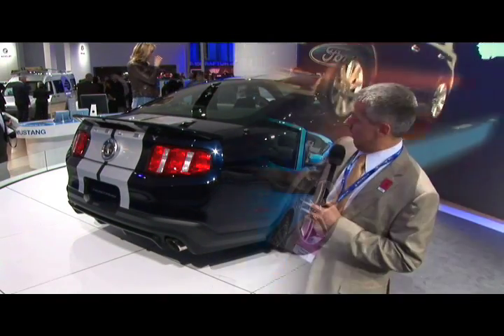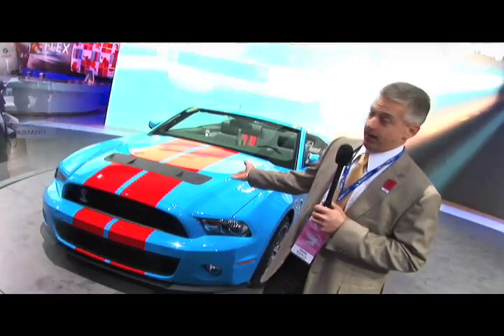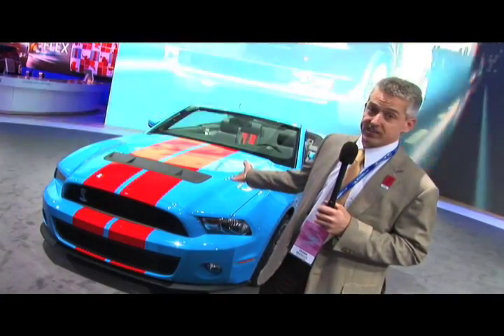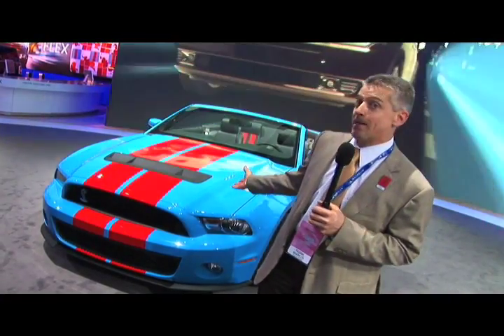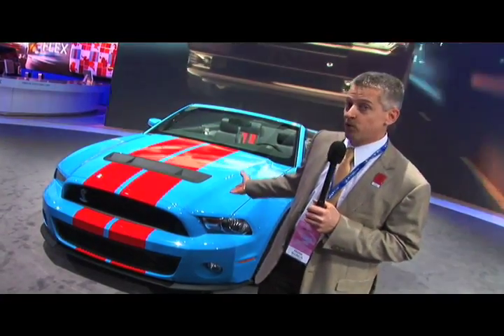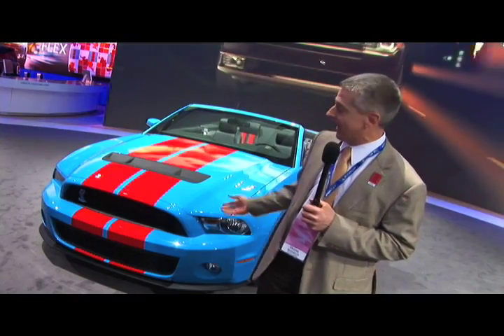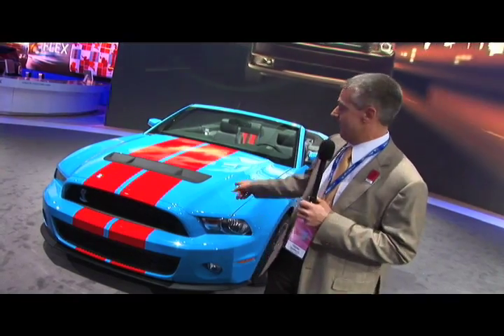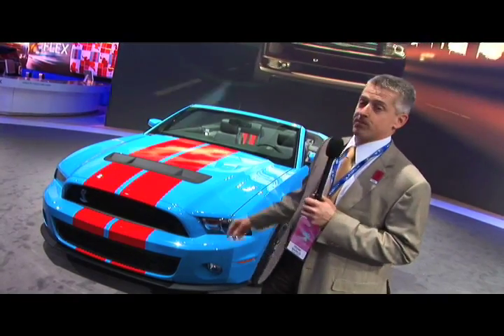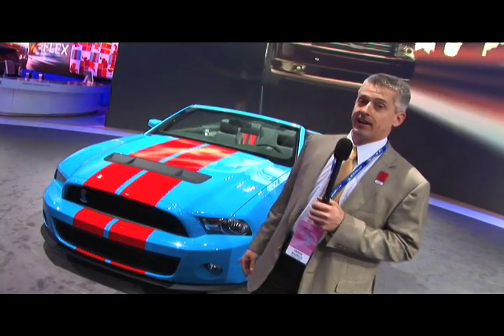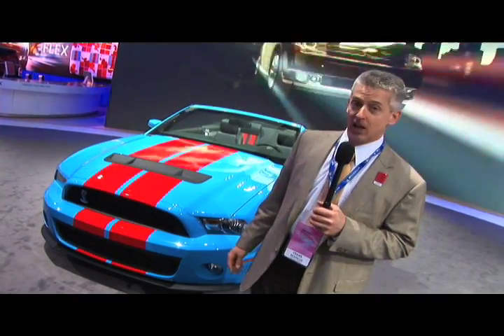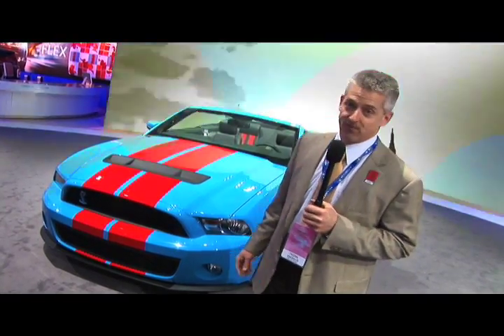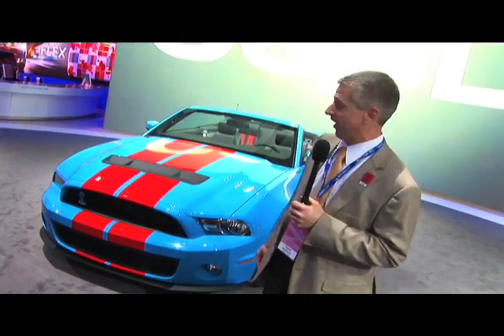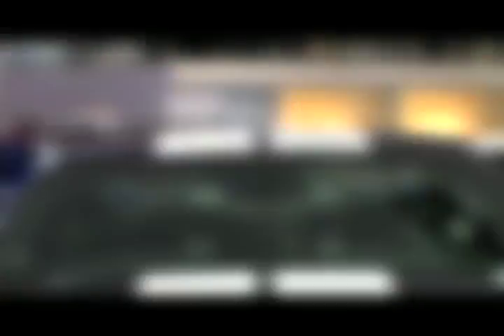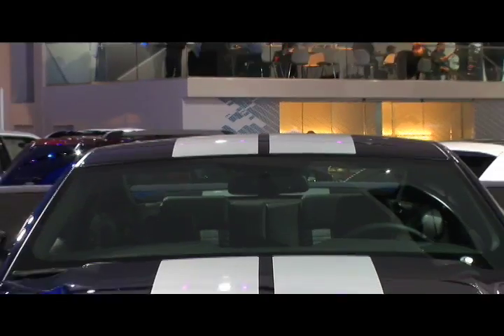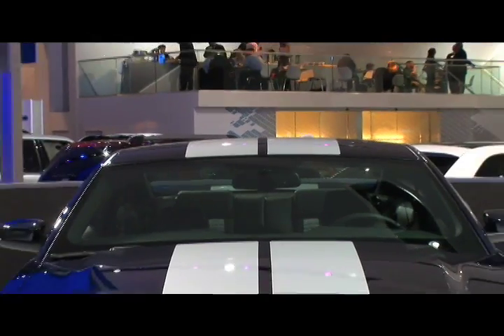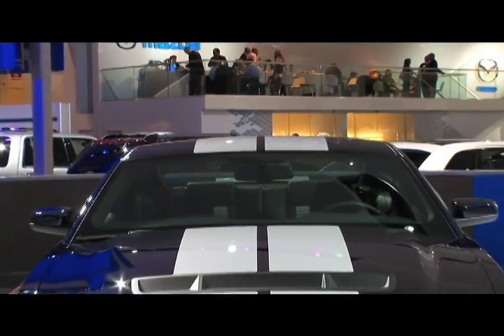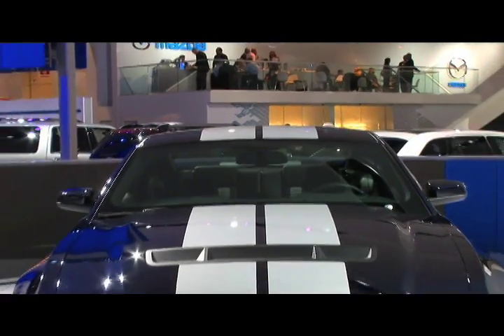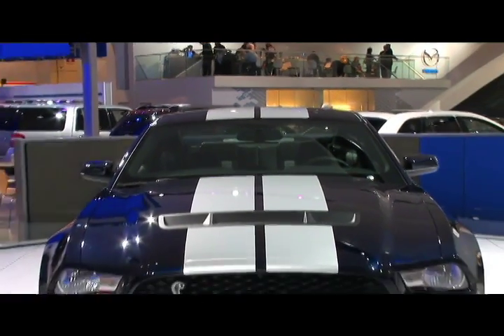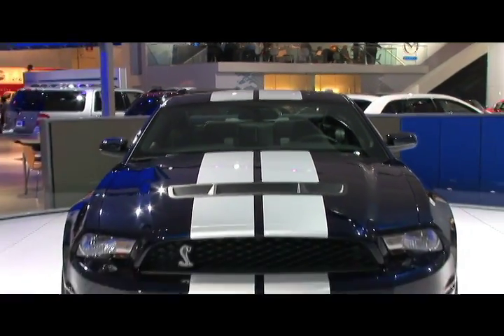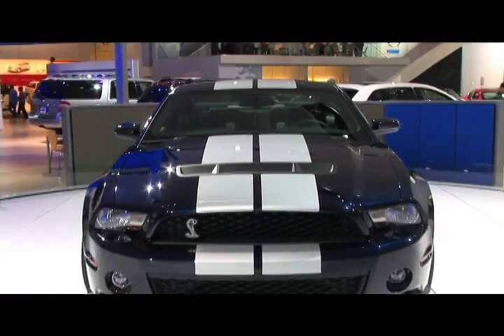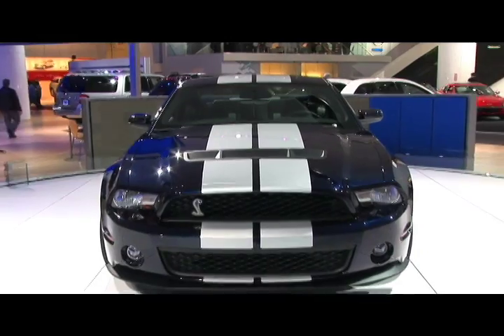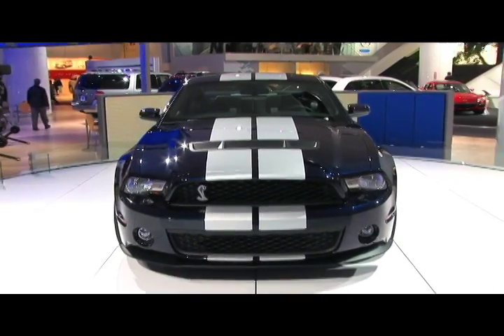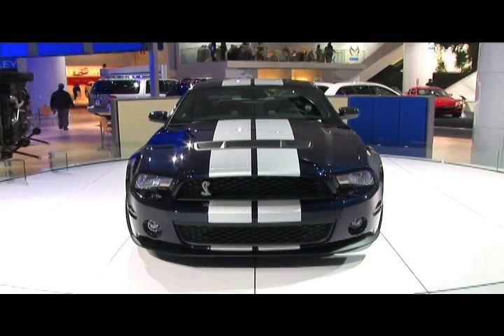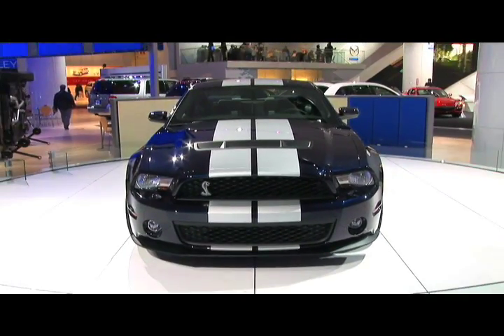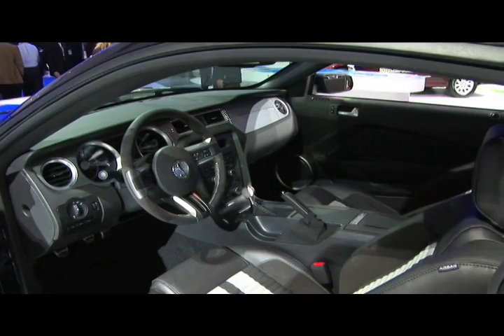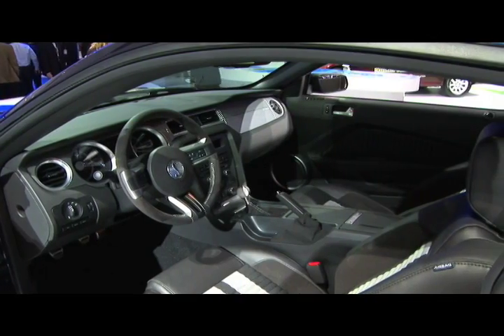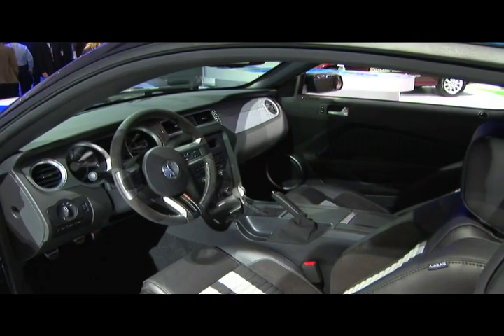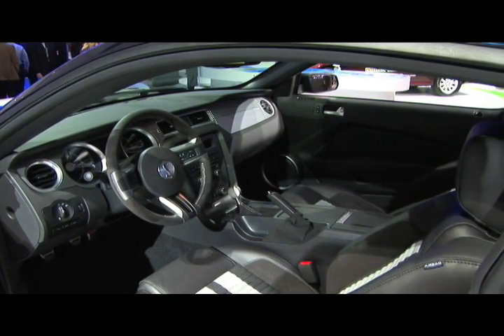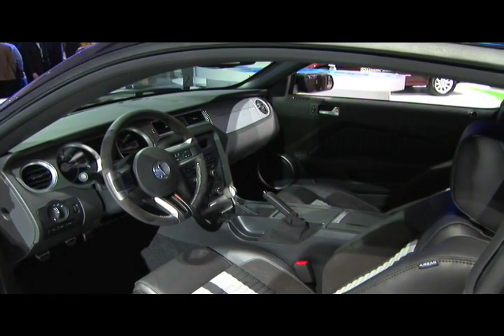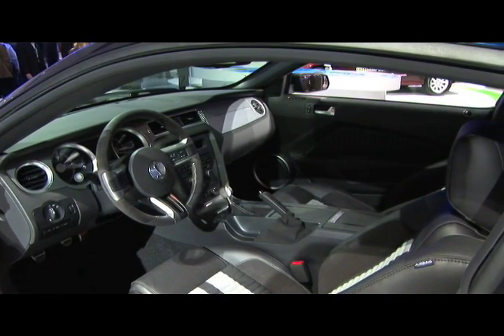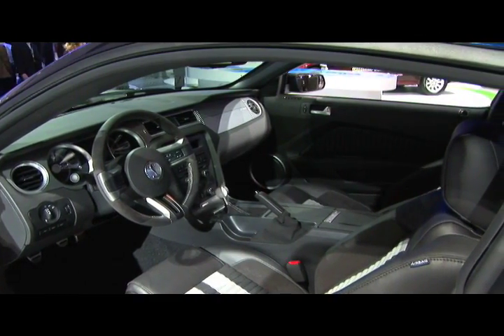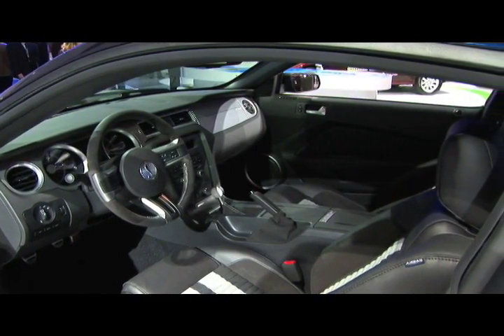You might notice this grabber blue paint — that was supposedly Carroll Shelby's favorite. It's available with either red, white, or silver stripes, and the stripe color is picked up on the interior, interestingly enough.